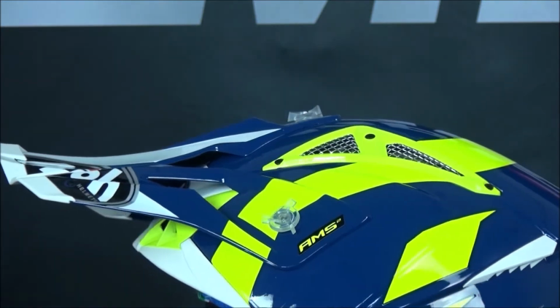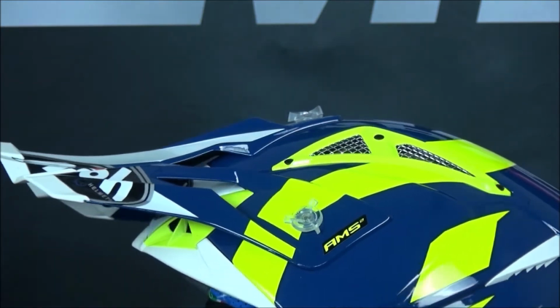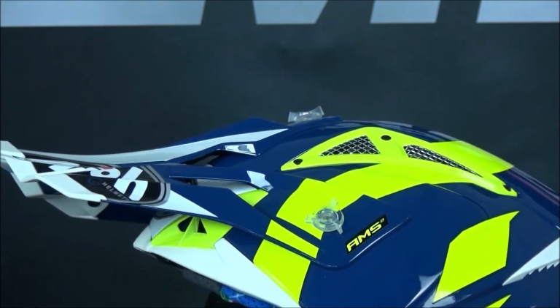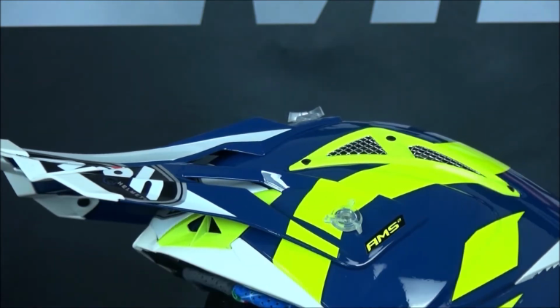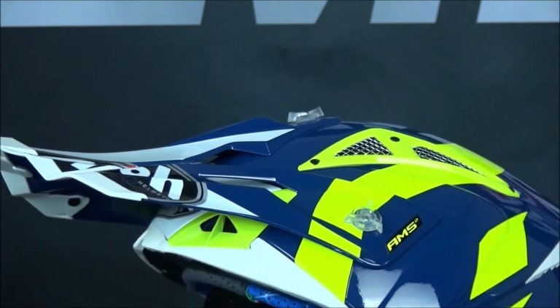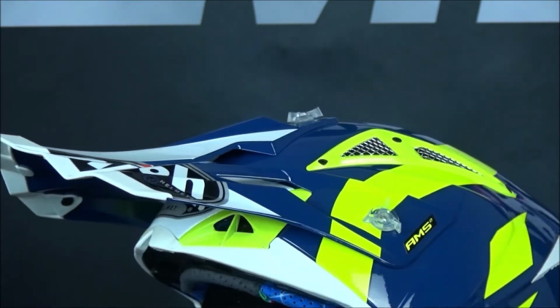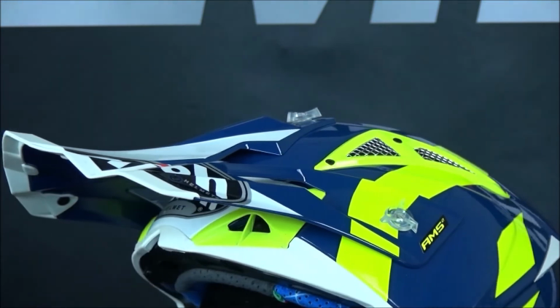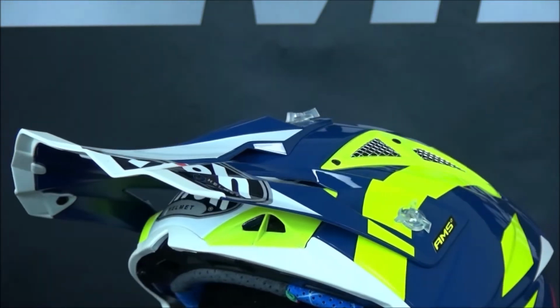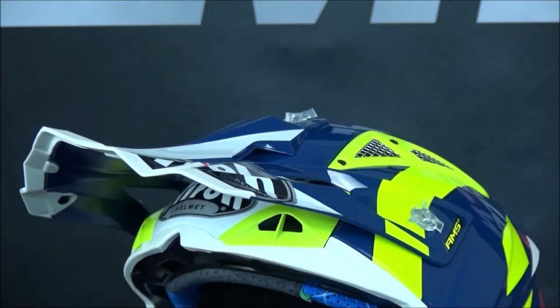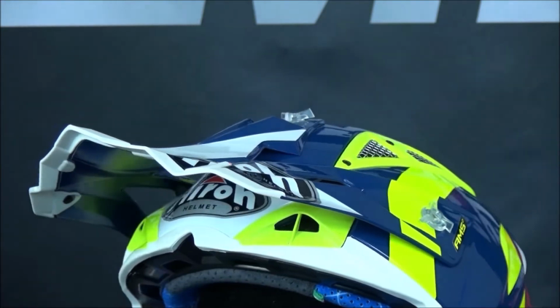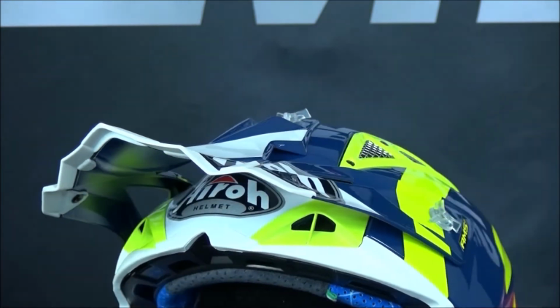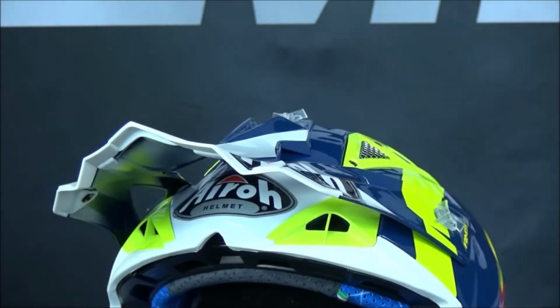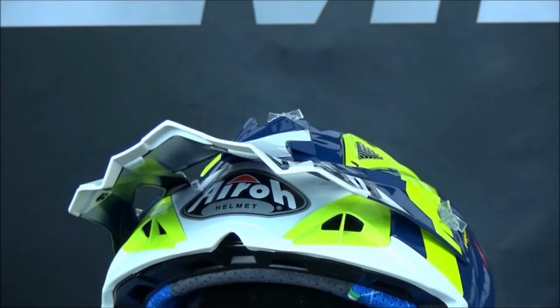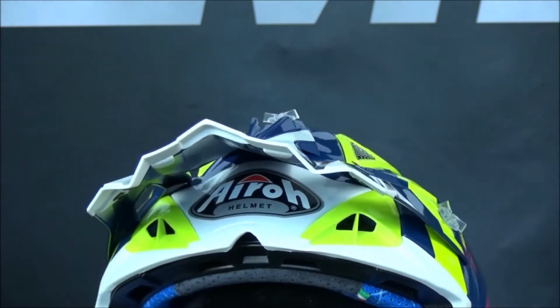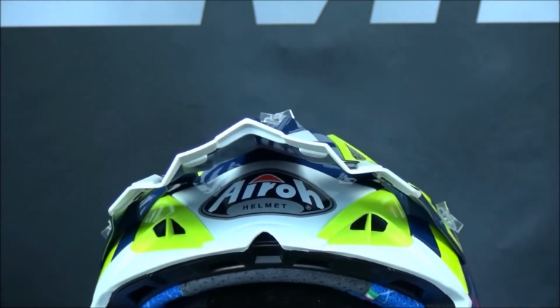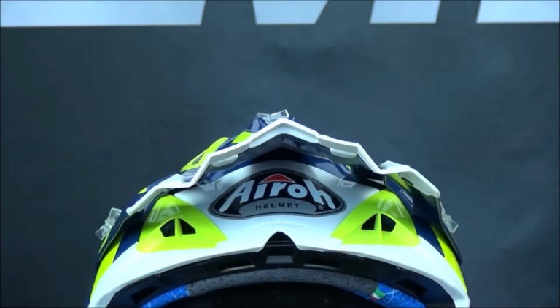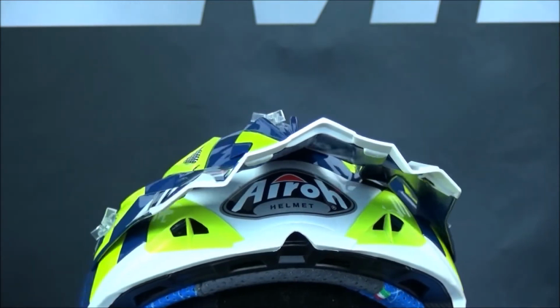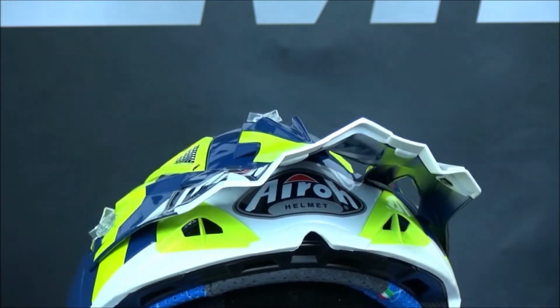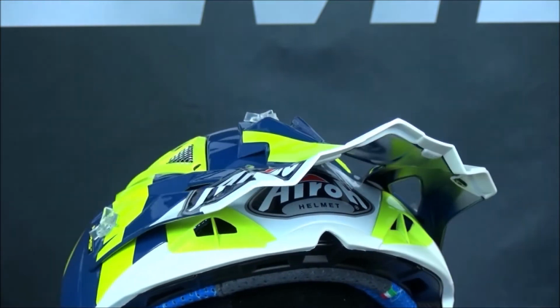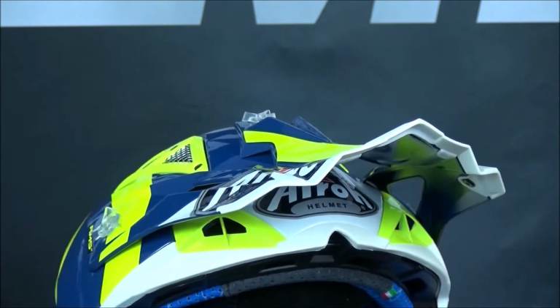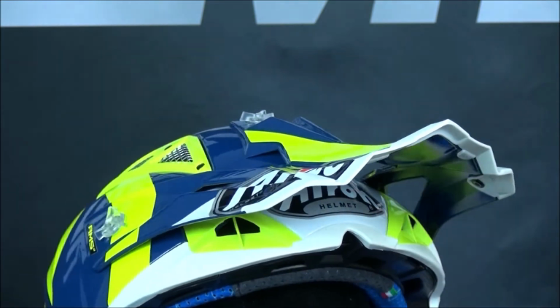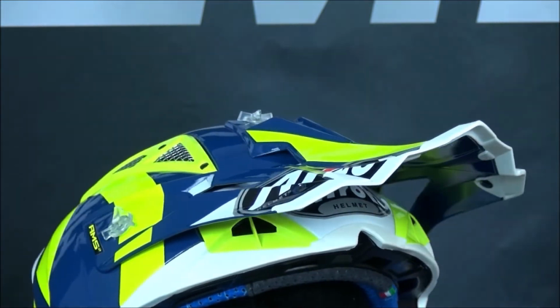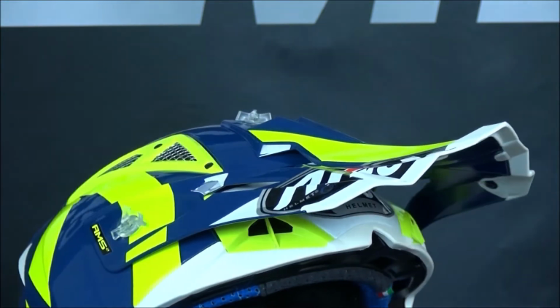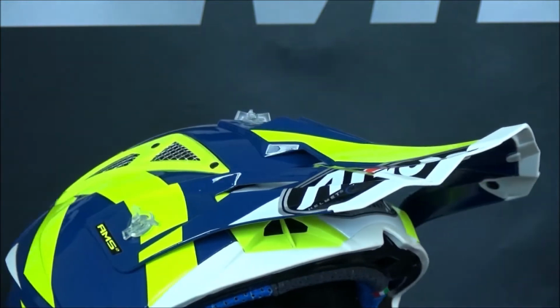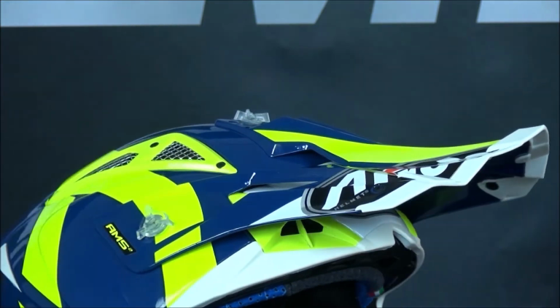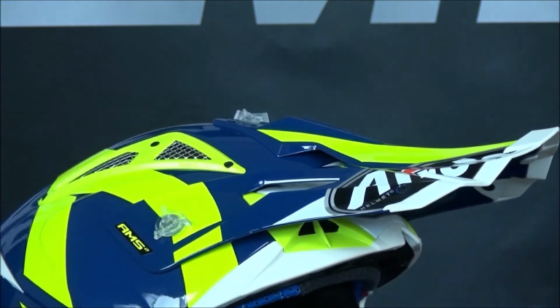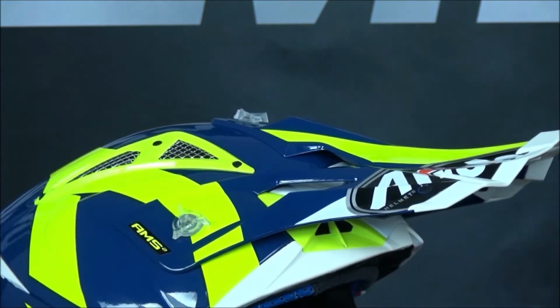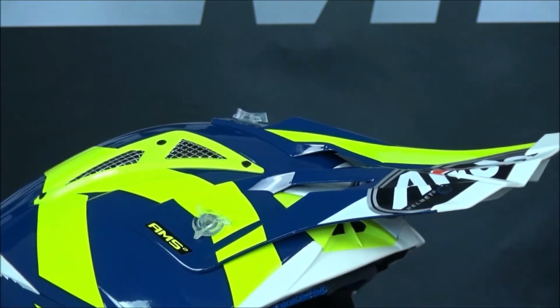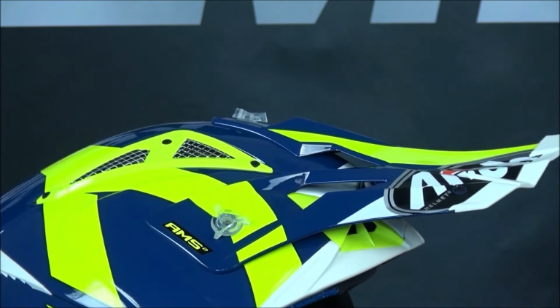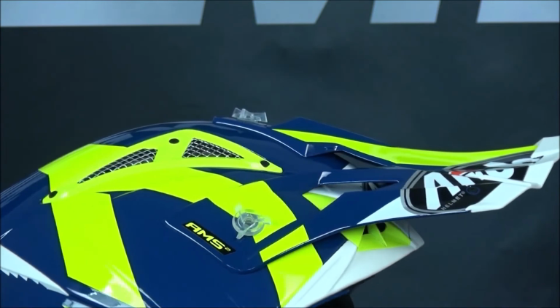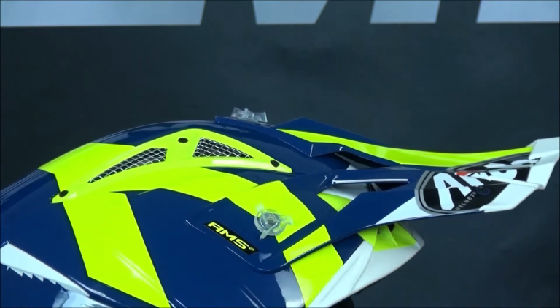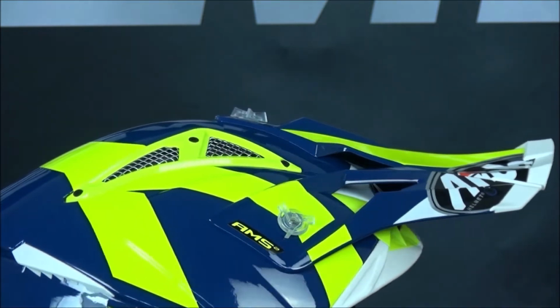The helmet comes with a removable peak, a GoPro mount, an upper vent cover, and a closure kit, which means you can really personalize the helmet to your particular needs day by day.